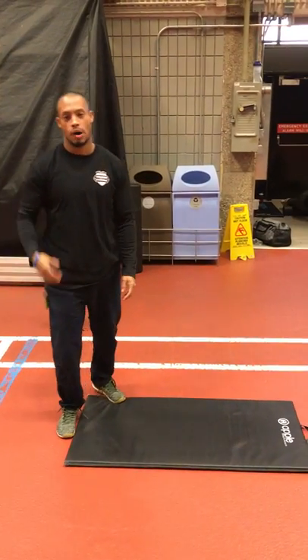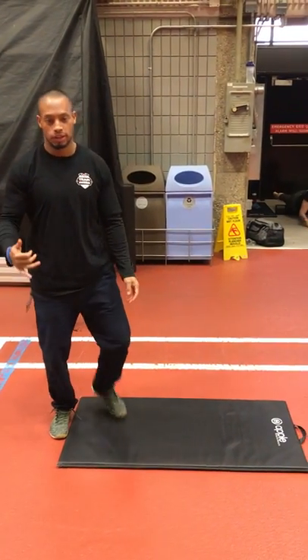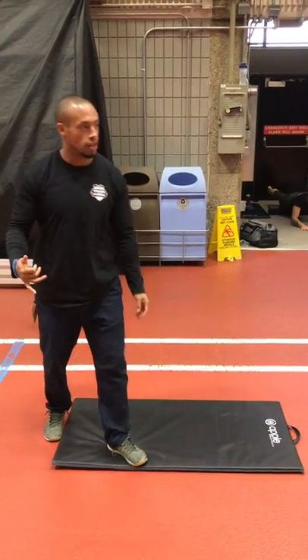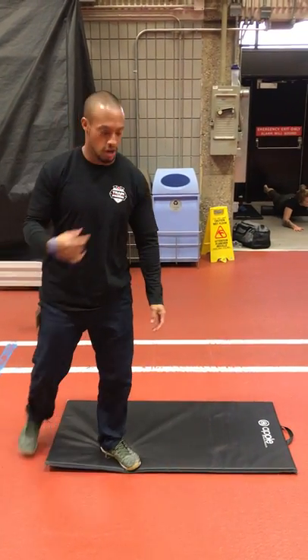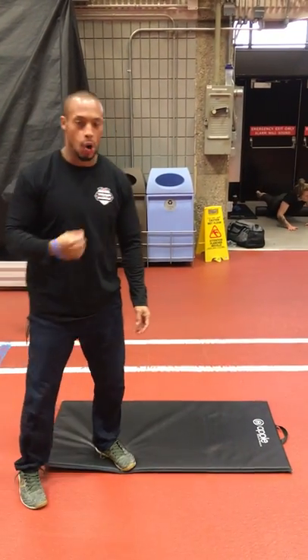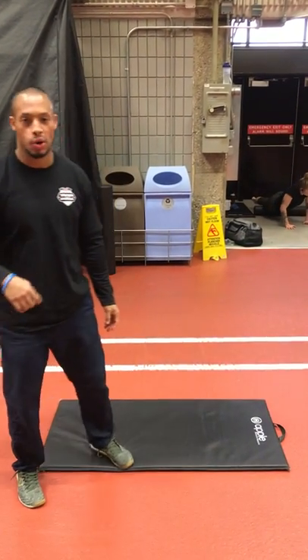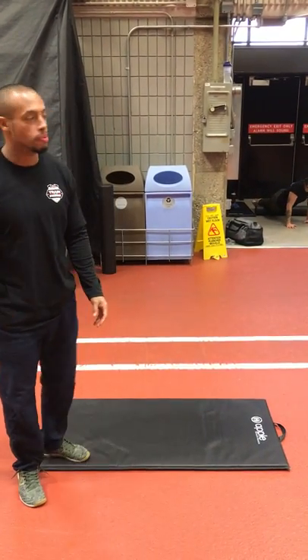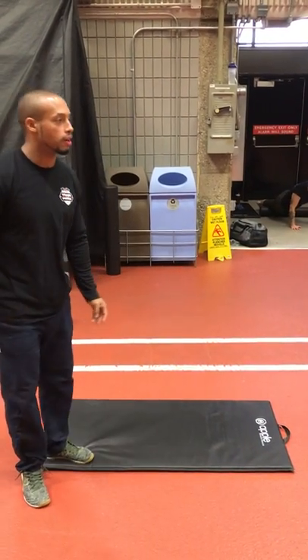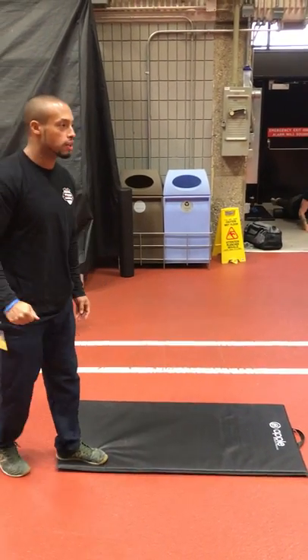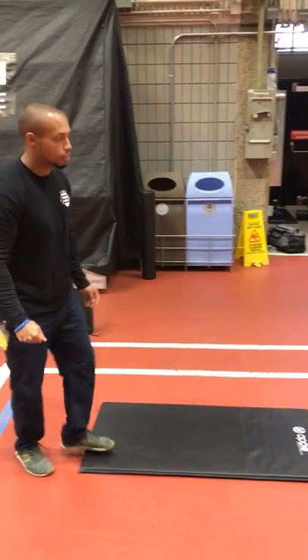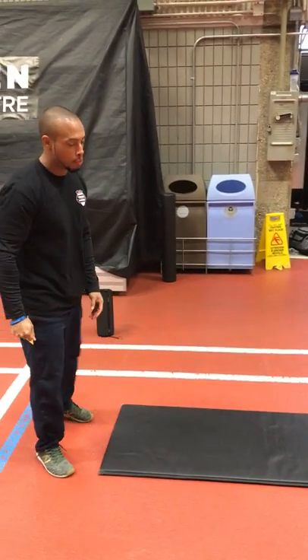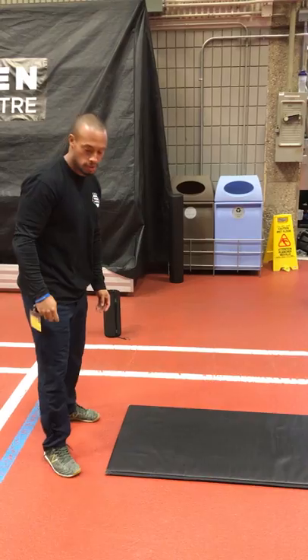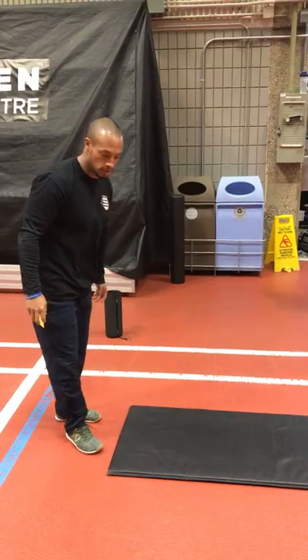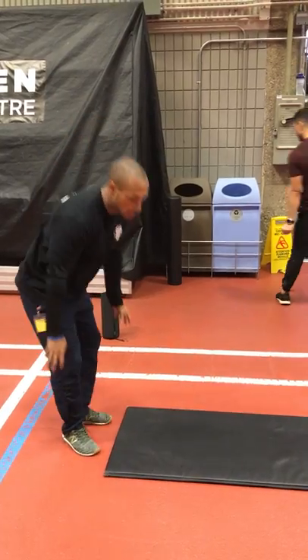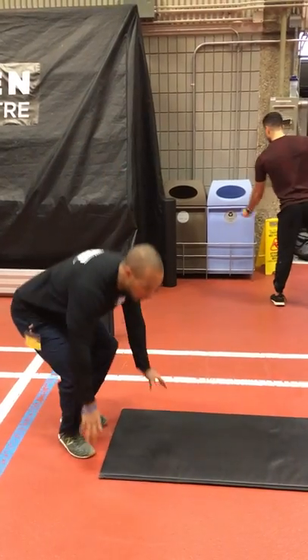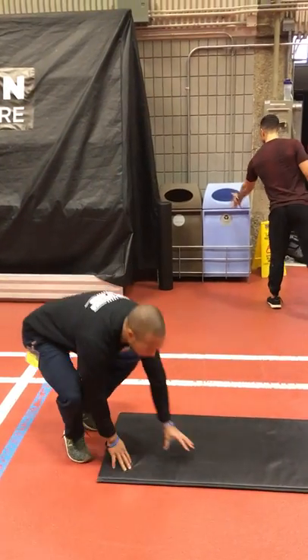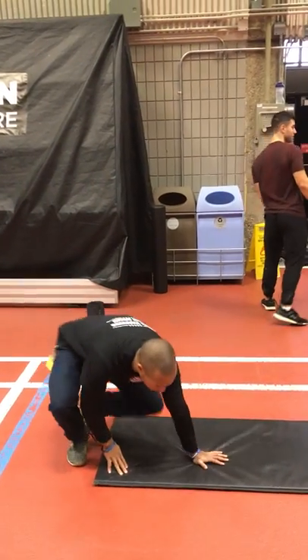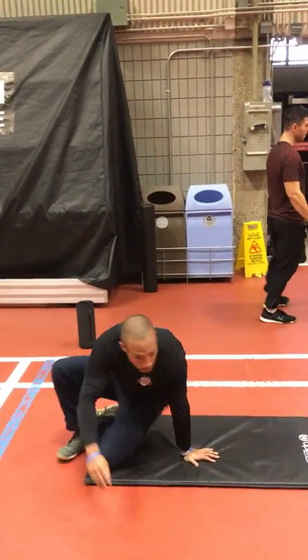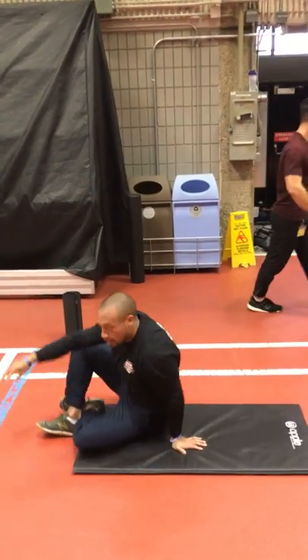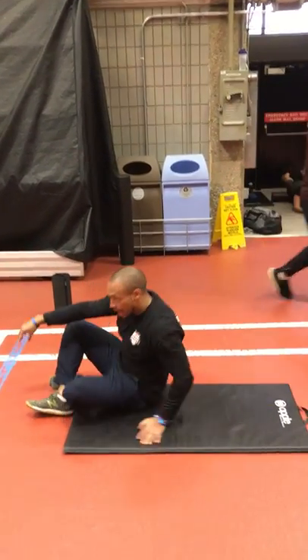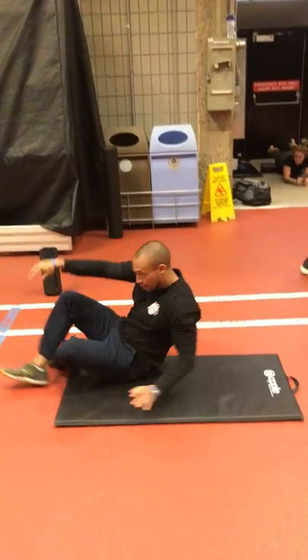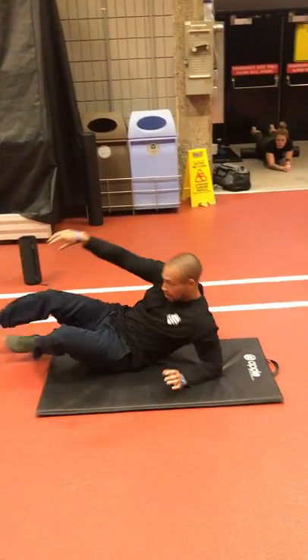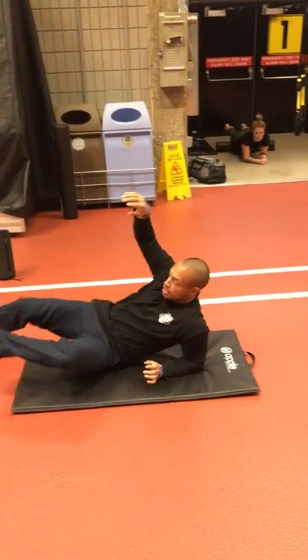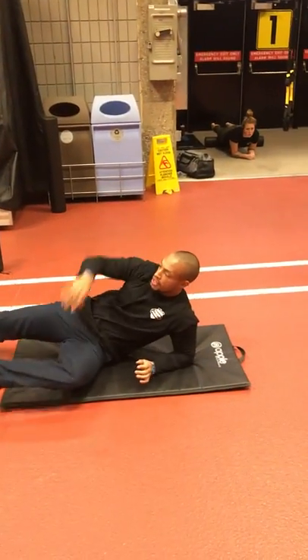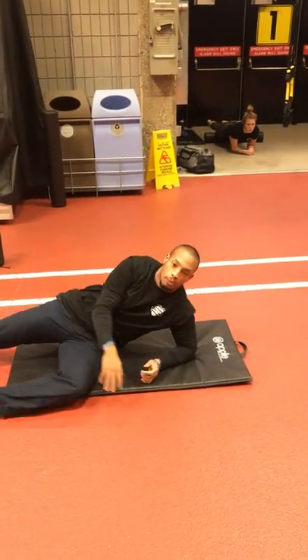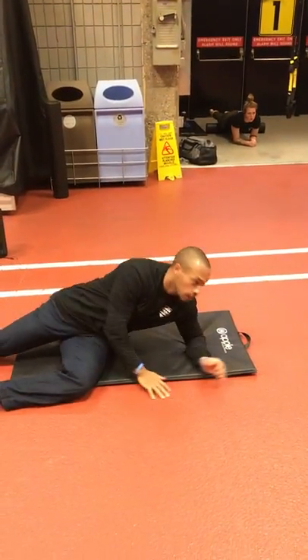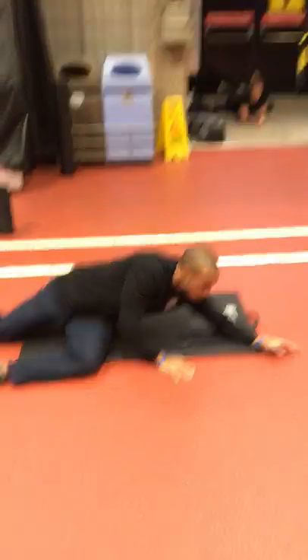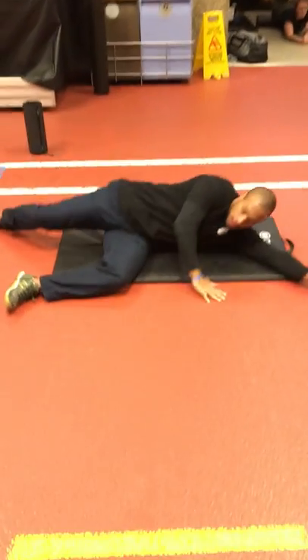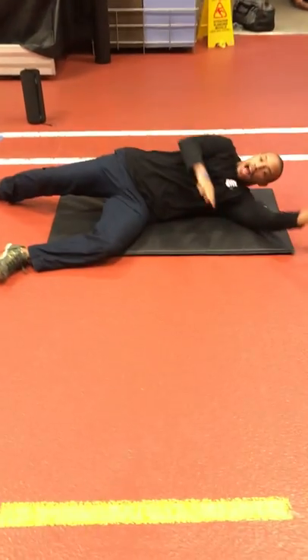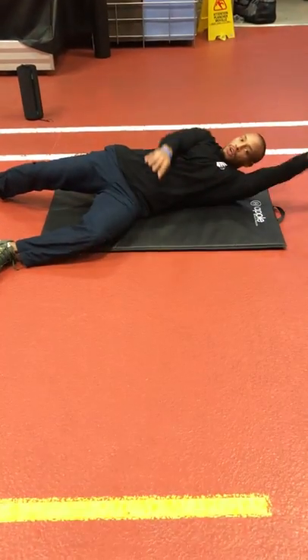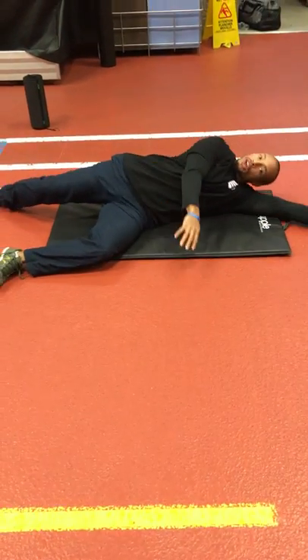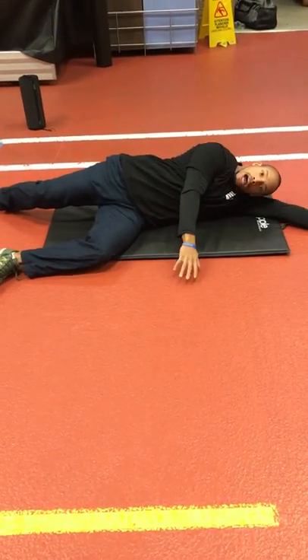Coming in, Trainer Pro 8 Torian's back here, continuing that warm-up sequence. We want to get those hips activated, and this time we're going to get them activated without impact.